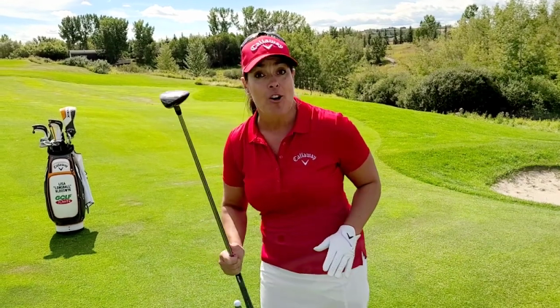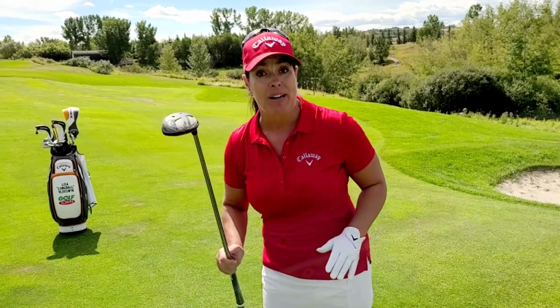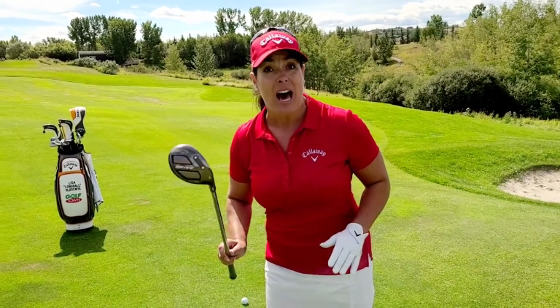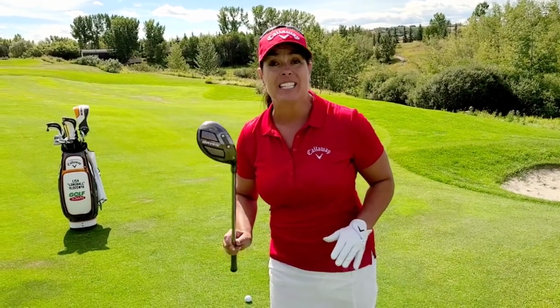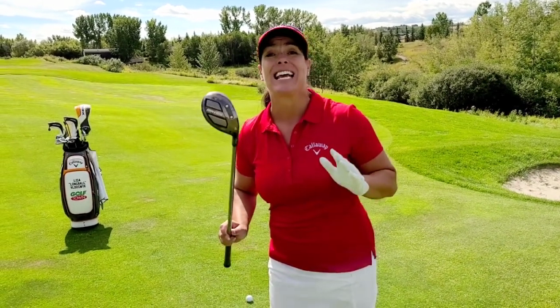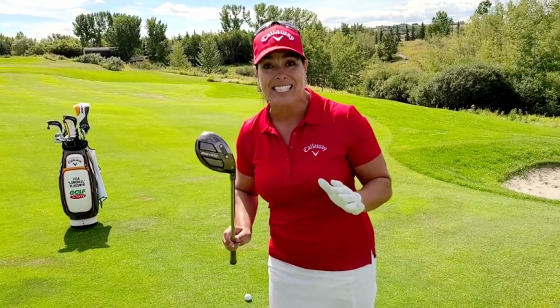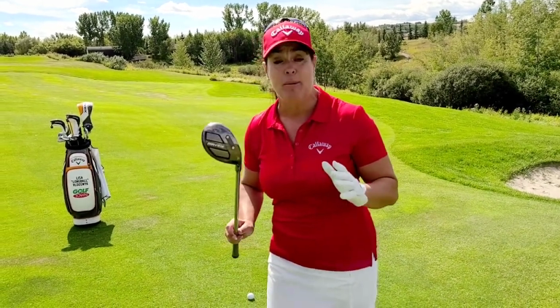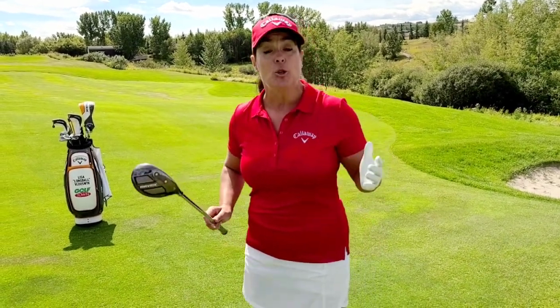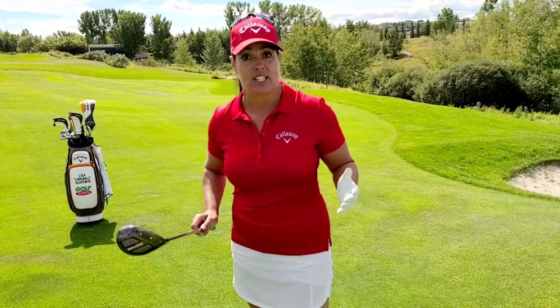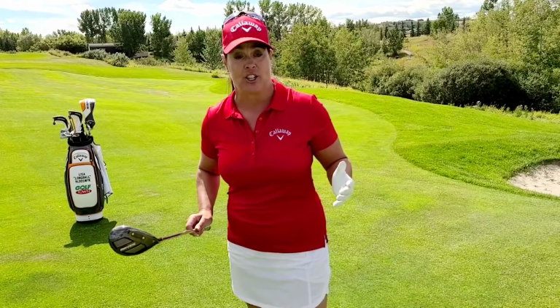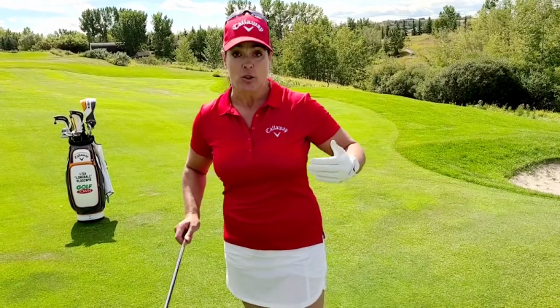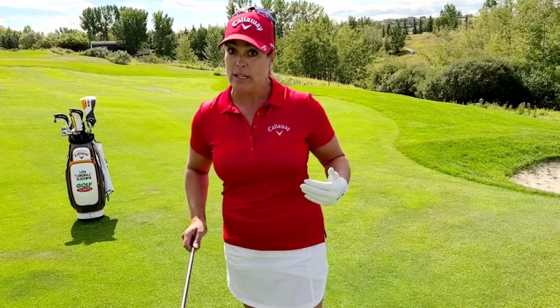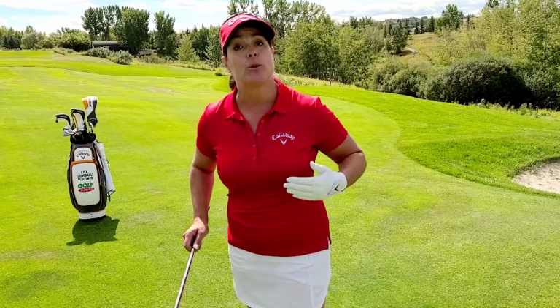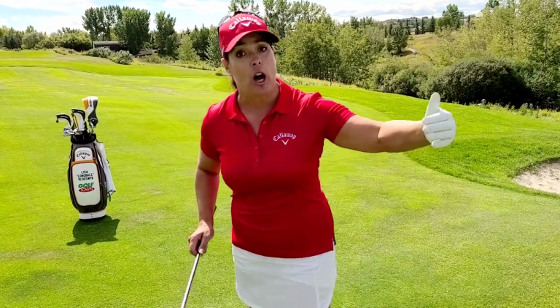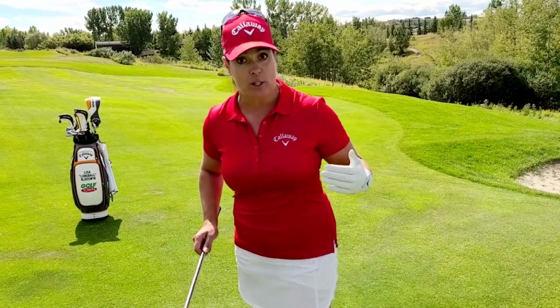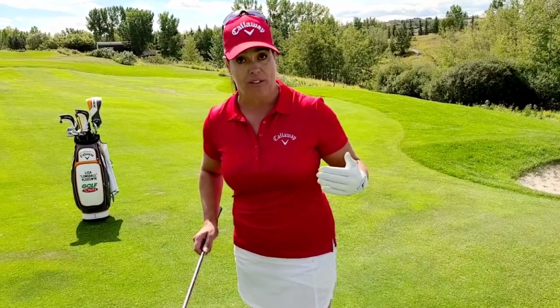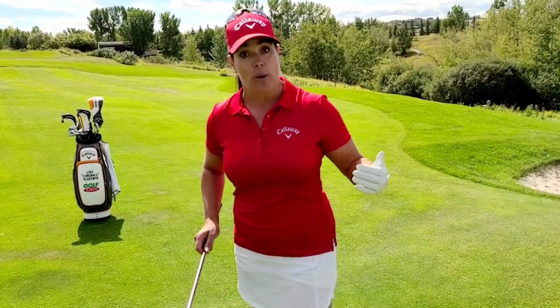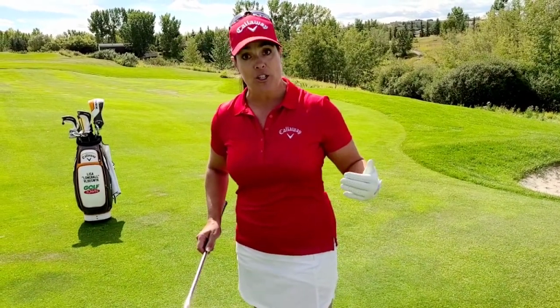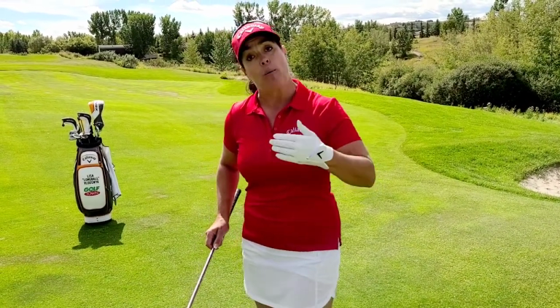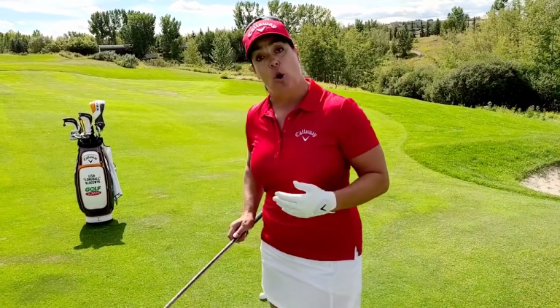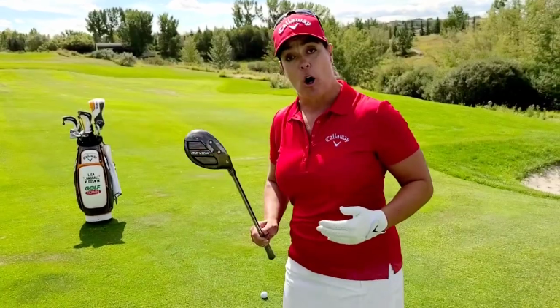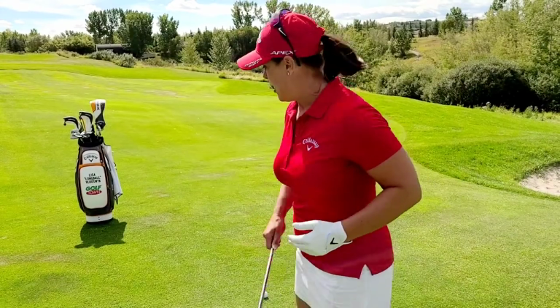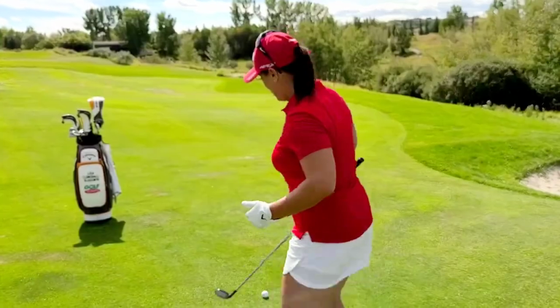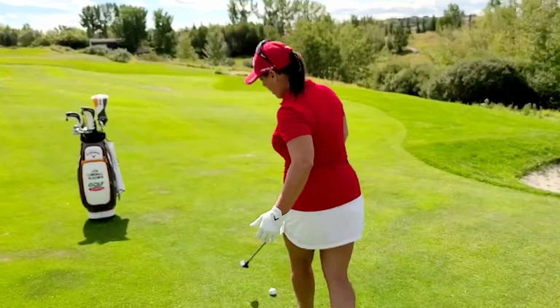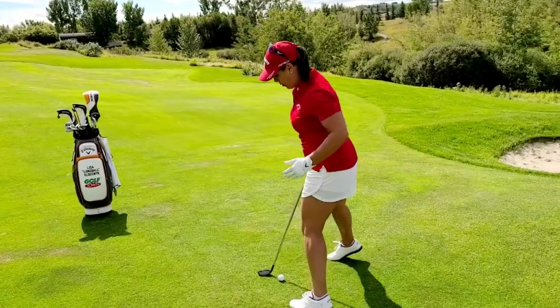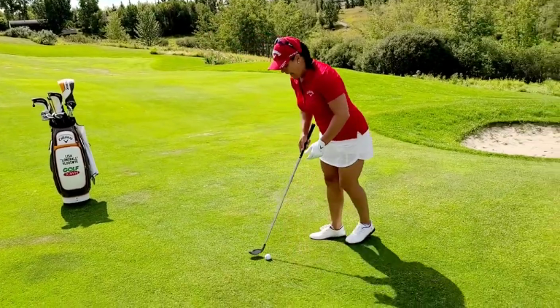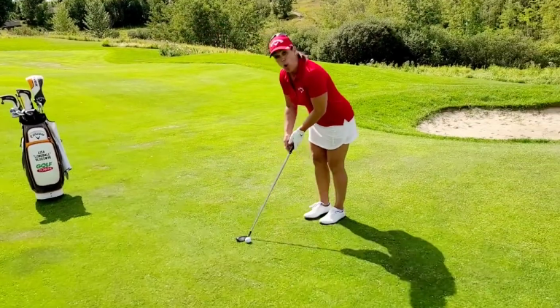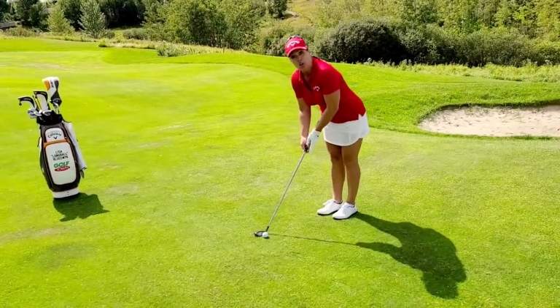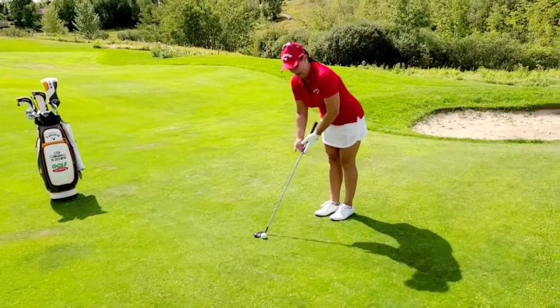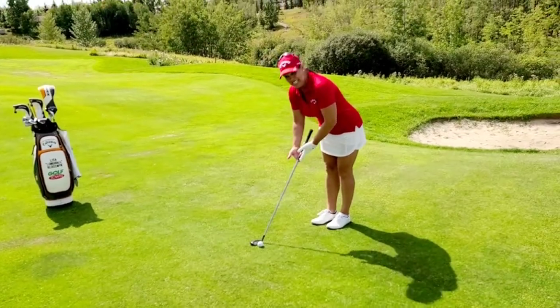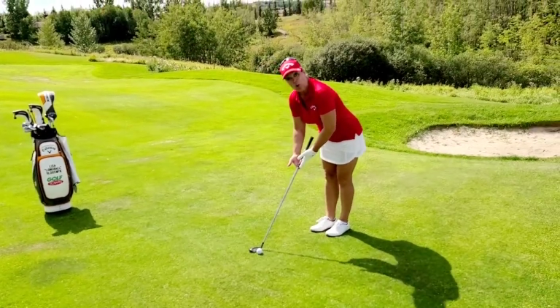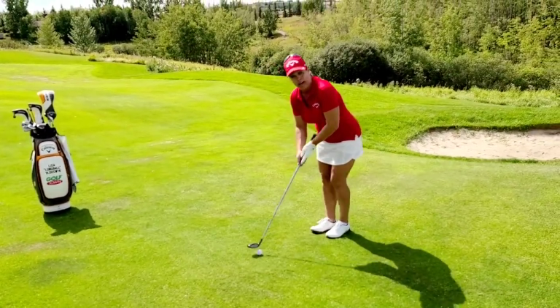Try your hybrid. The hybrid is a fantastic club to use in this situation. This really works when you have a lot of green to work with. What I want you to do is go to your ball — you're going to stand behind your ball and you're going to hold your hybrid as if you're holding a putter.